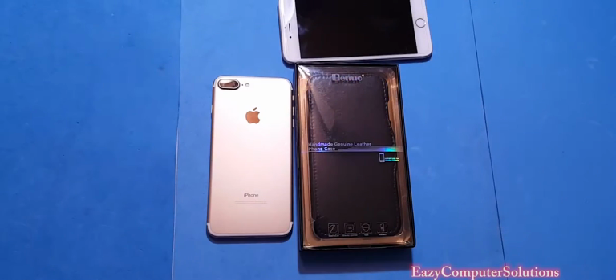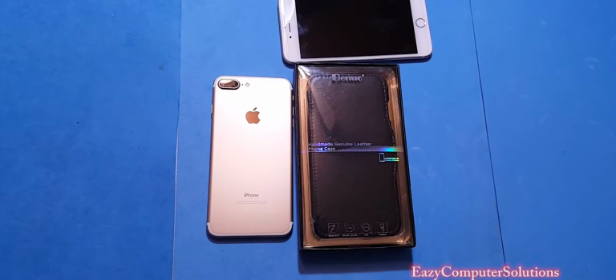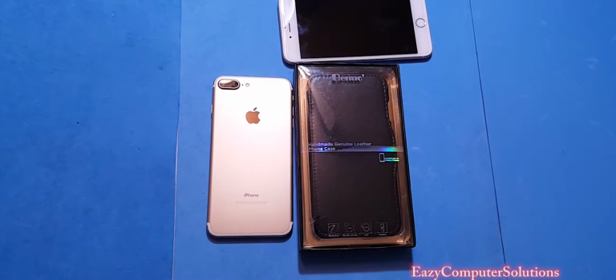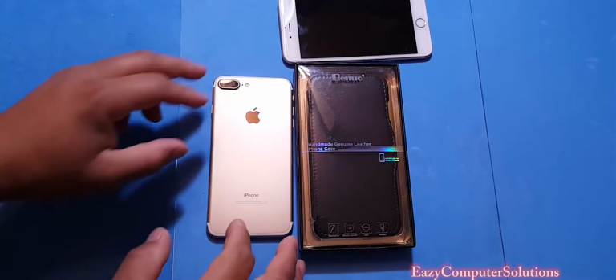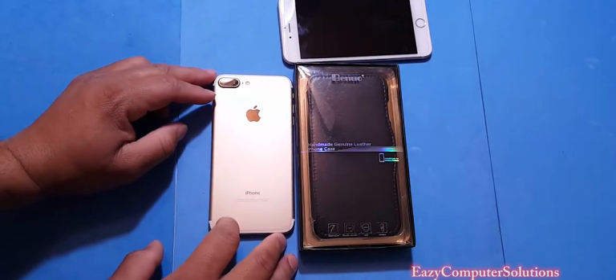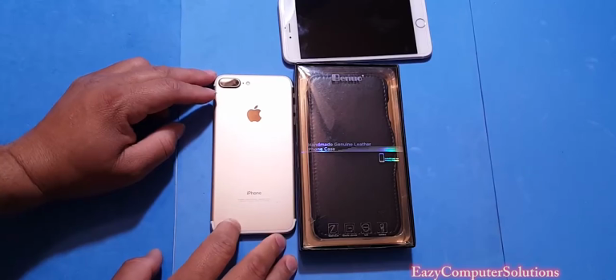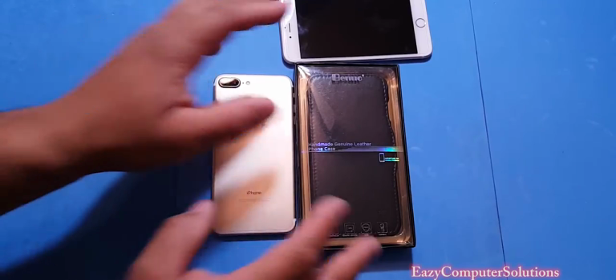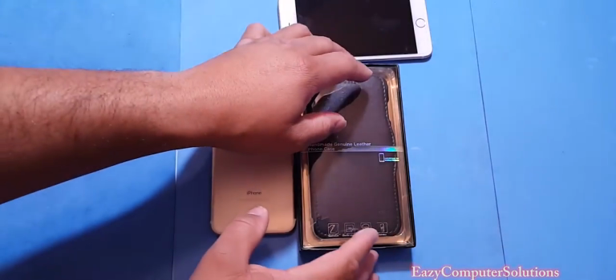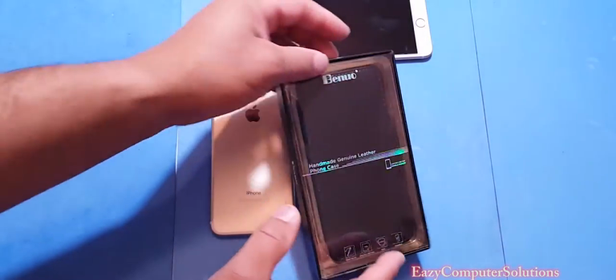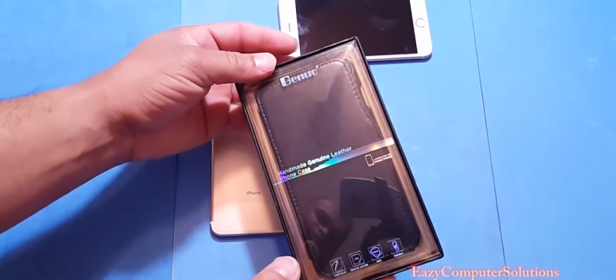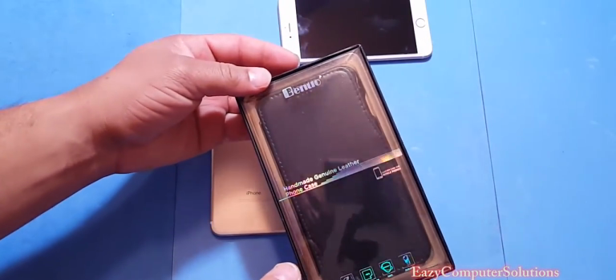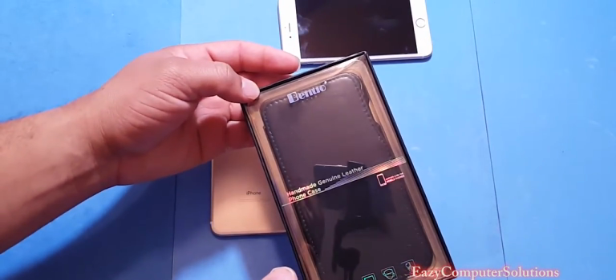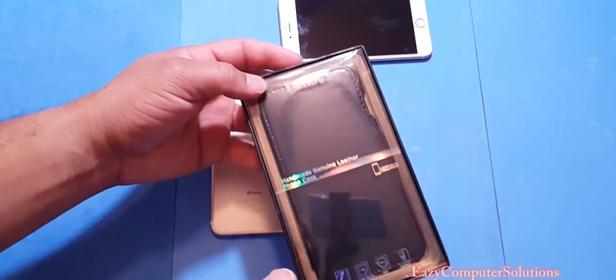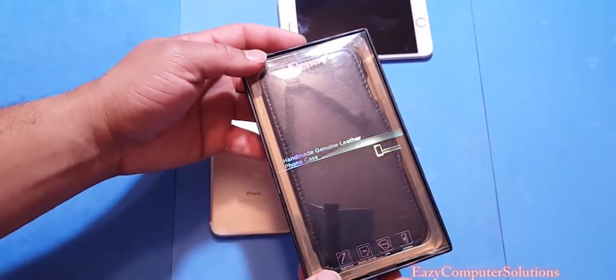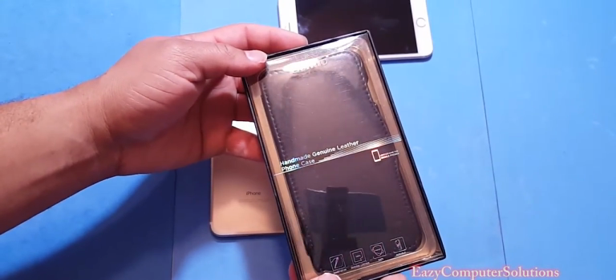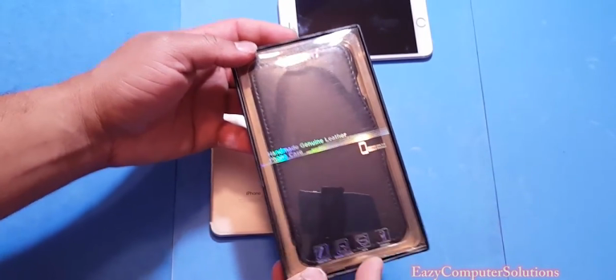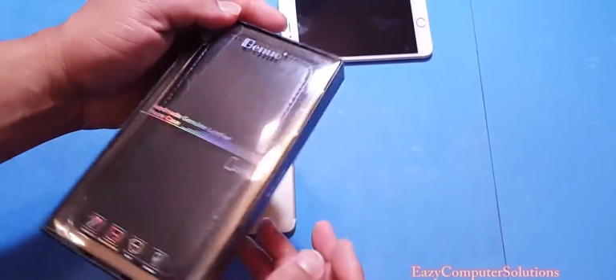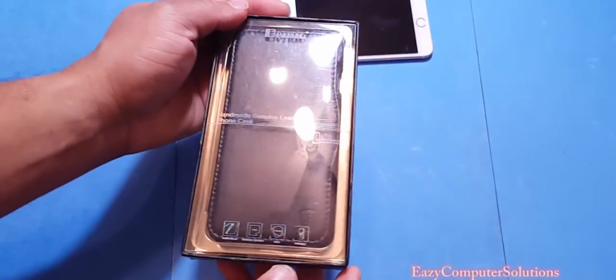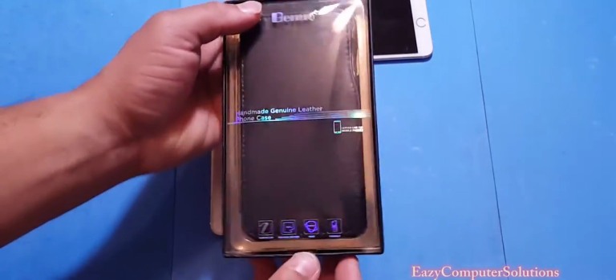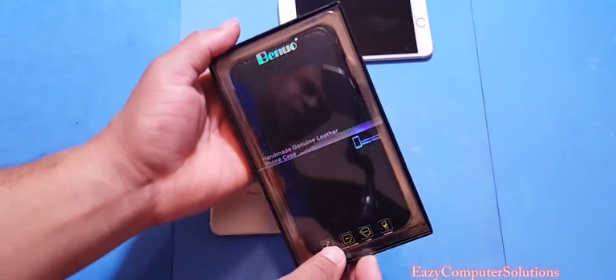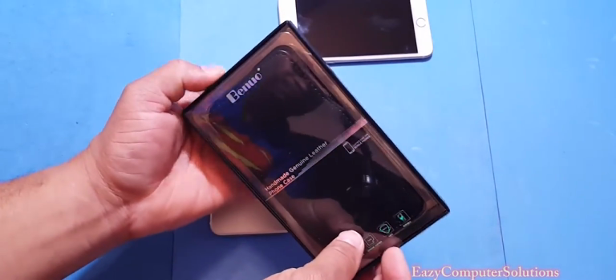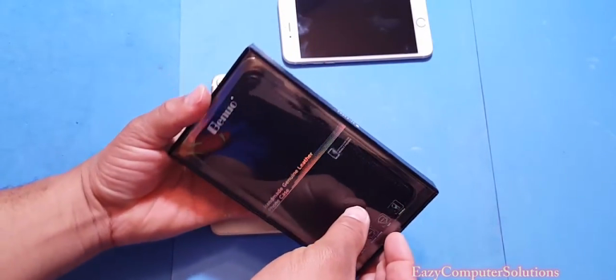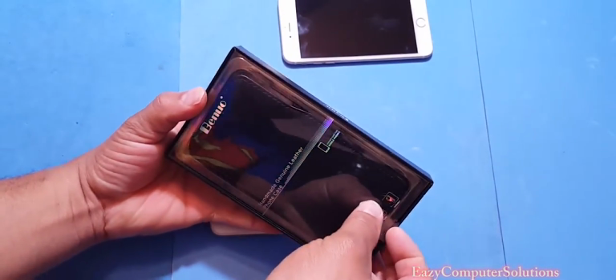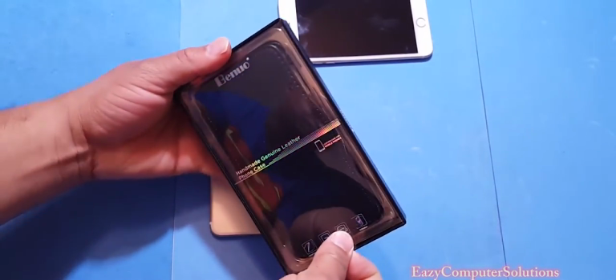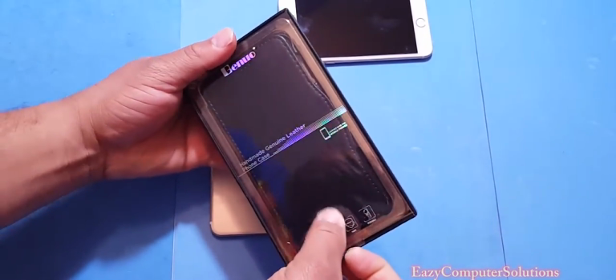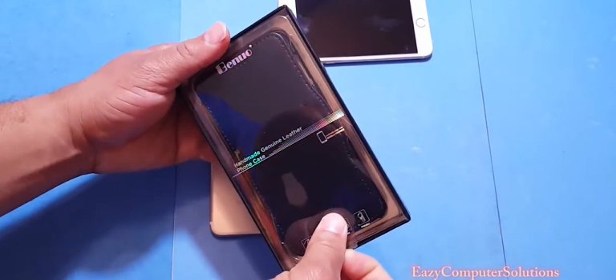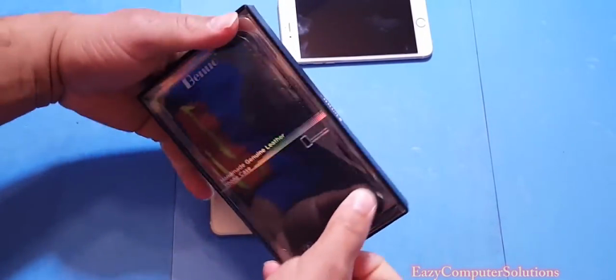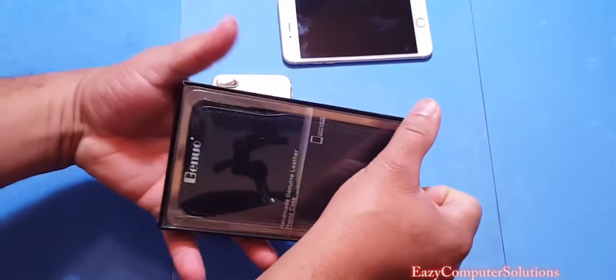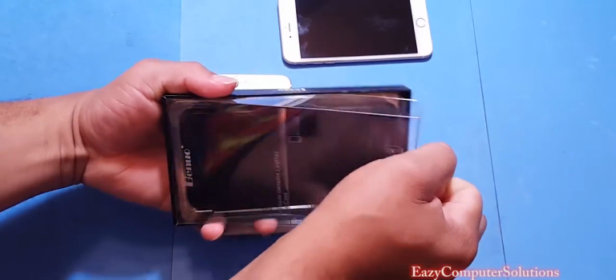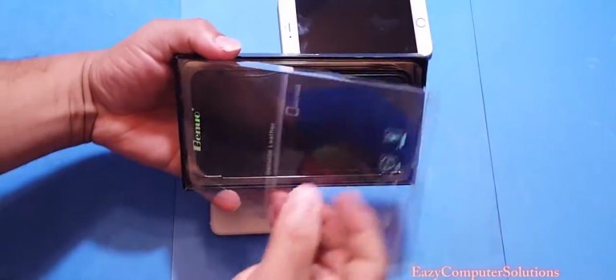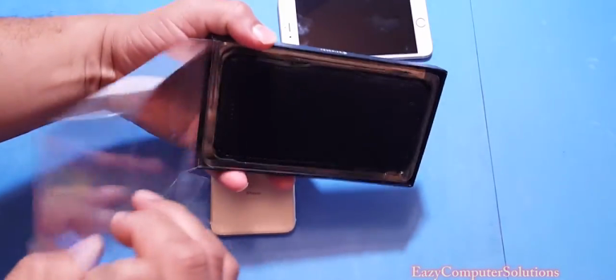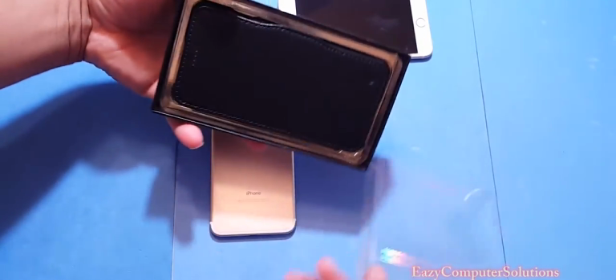What's up guys, this is Eric again with another video. Beano has sent me out this genuine leather case for your iPhone 7 Plus. Let's go ahead and unpackage it just to see what it's all about.